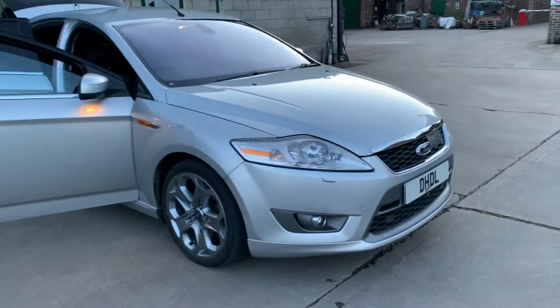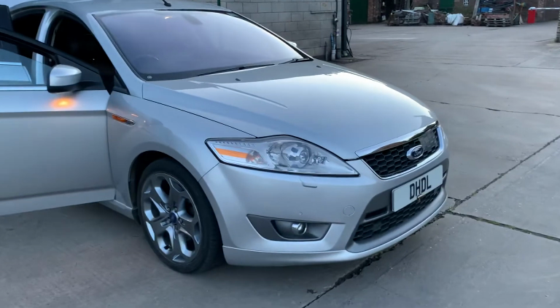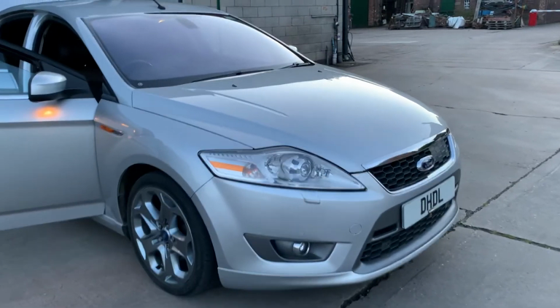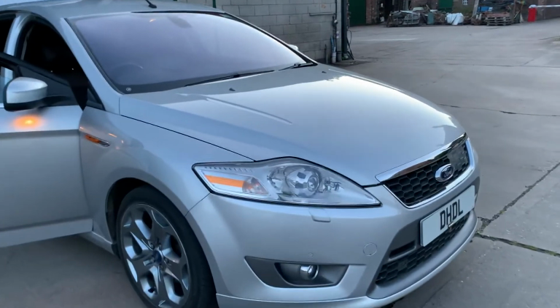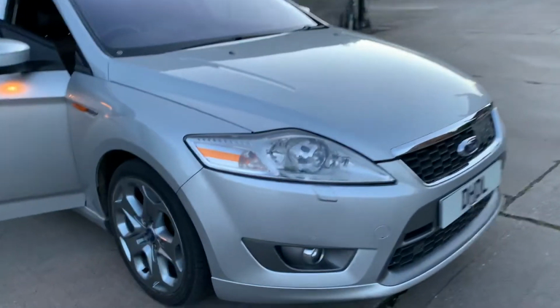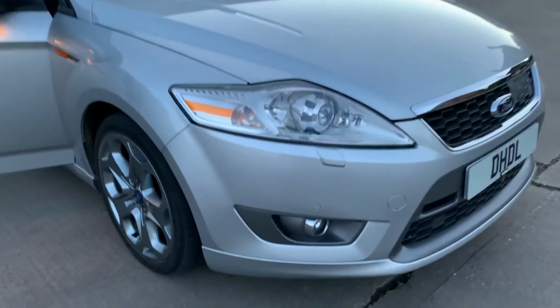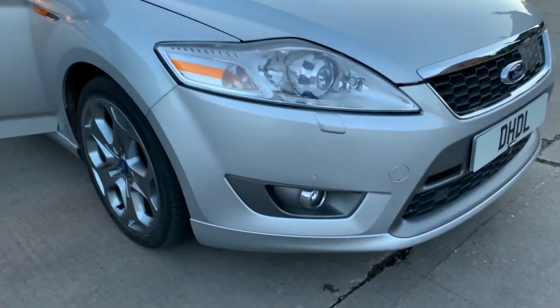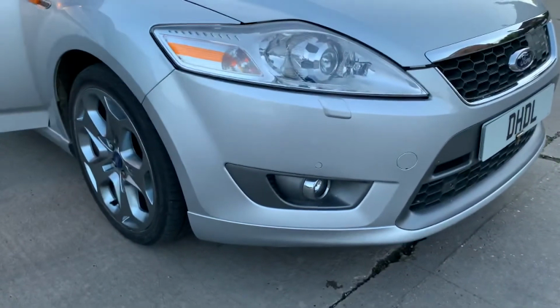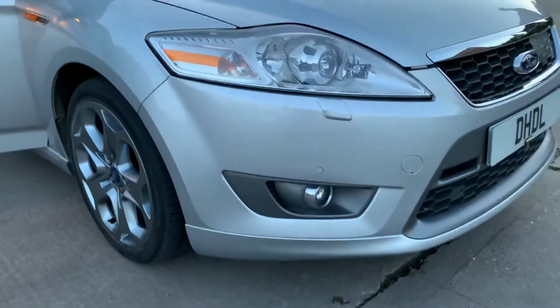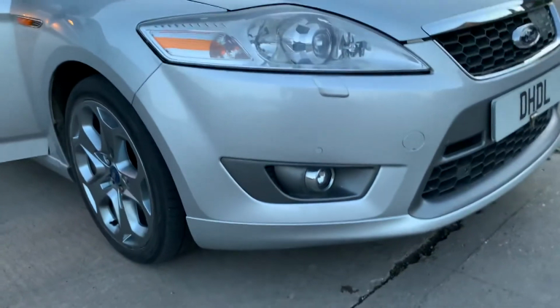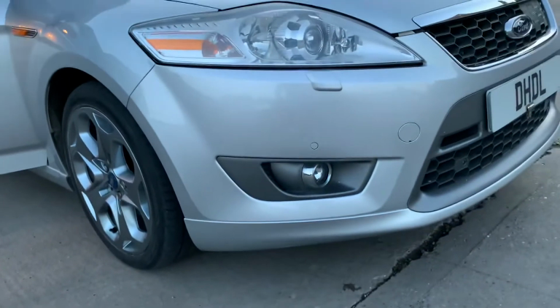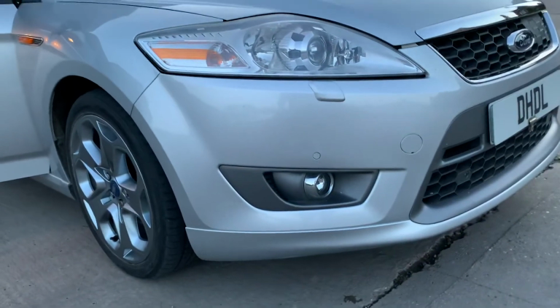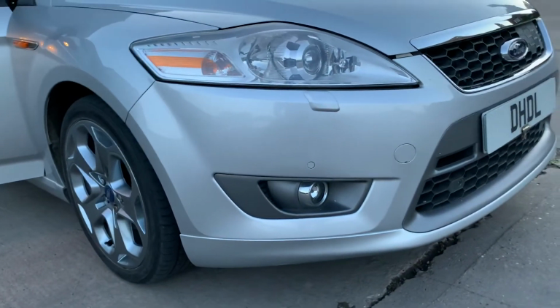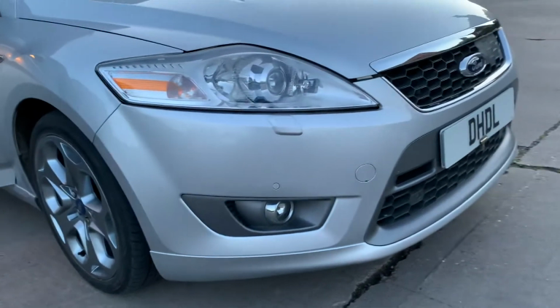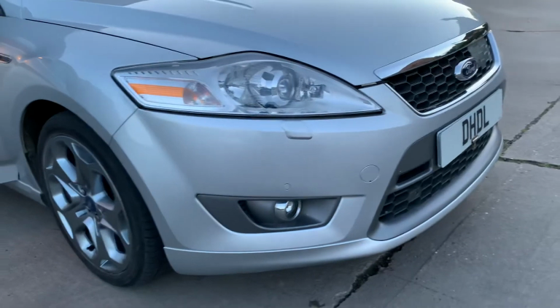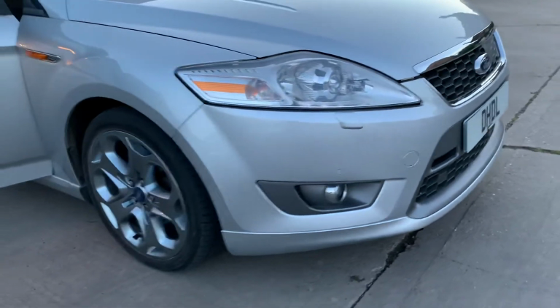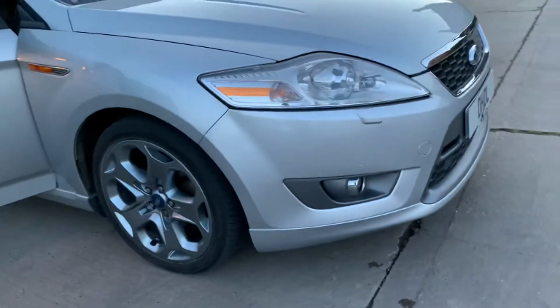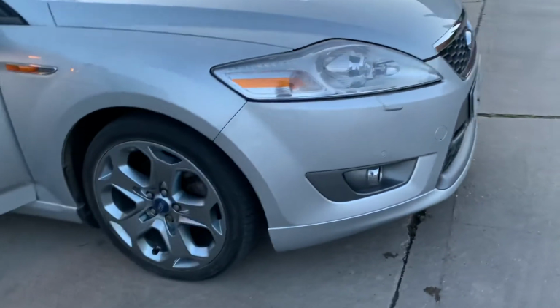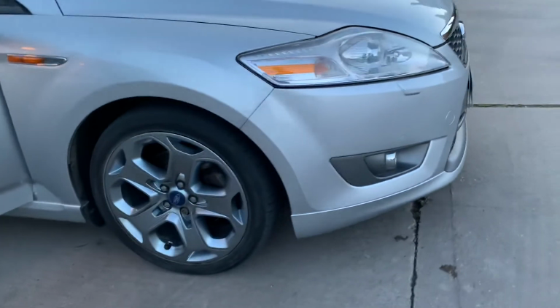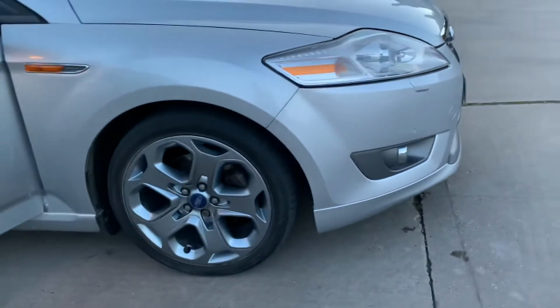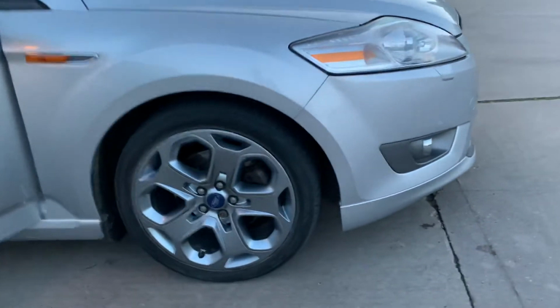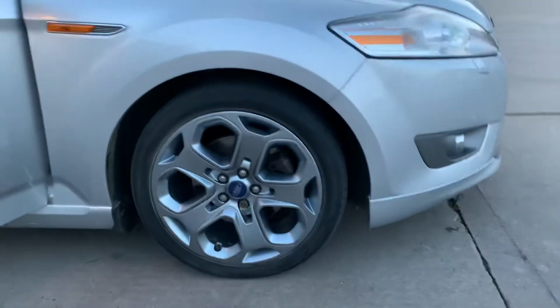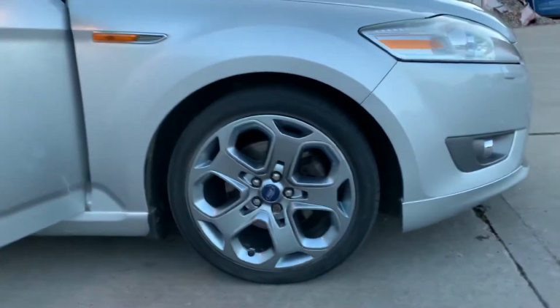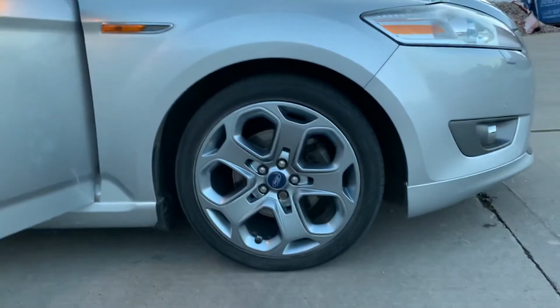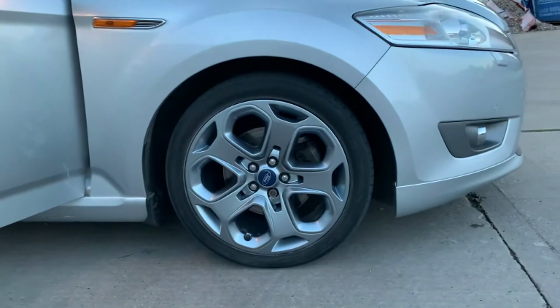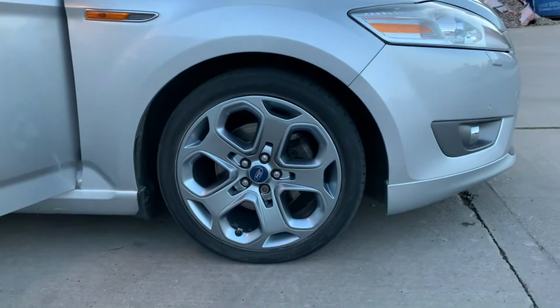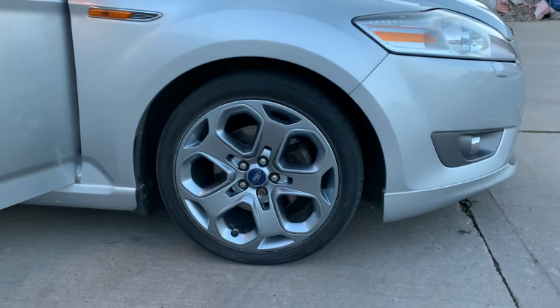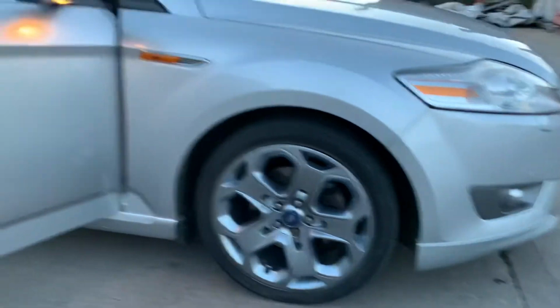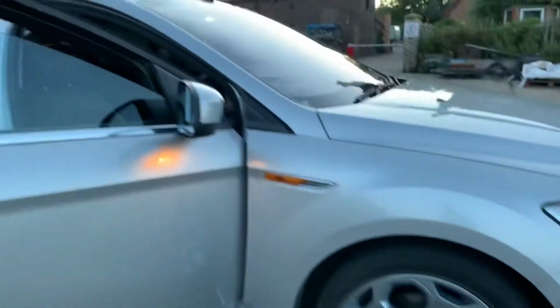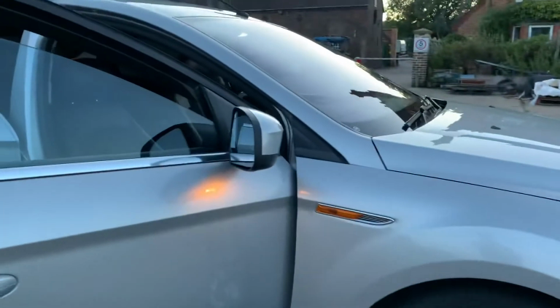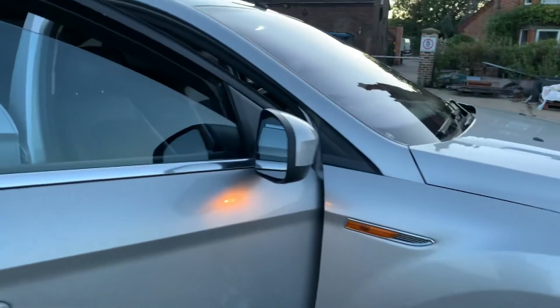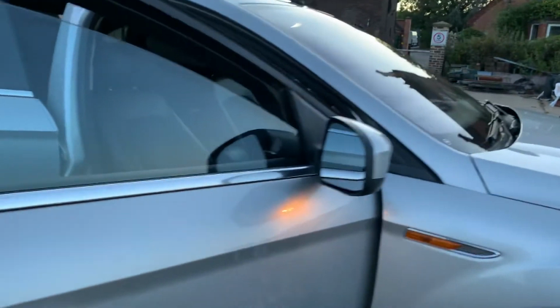It's in very good condition for its age. It benefits from parking sensors at the rear, some beautiful alloy wheels which are unmarked, and puddle lights.